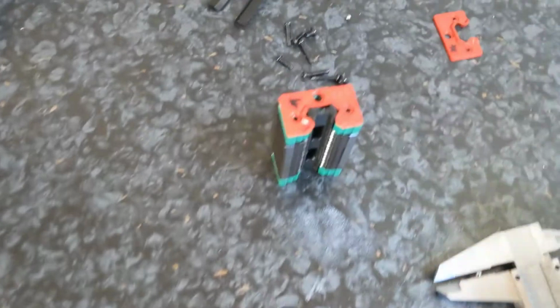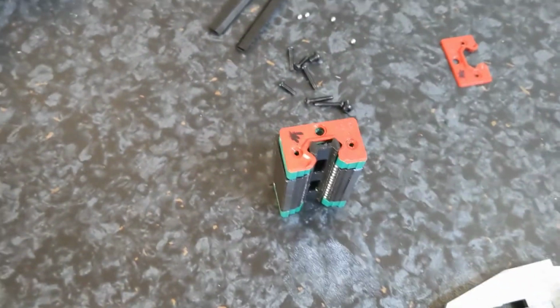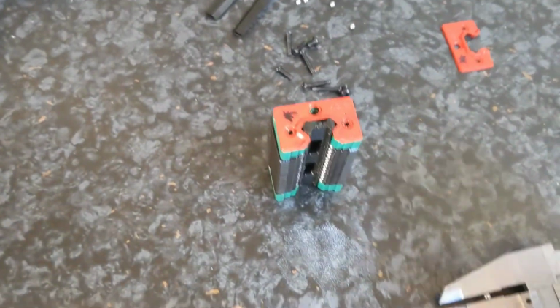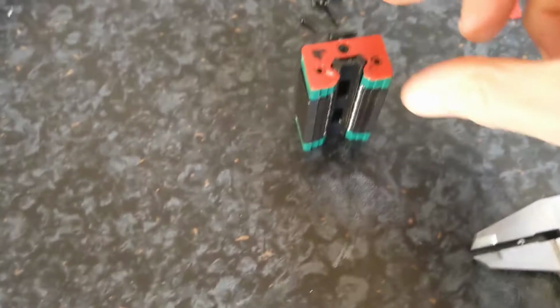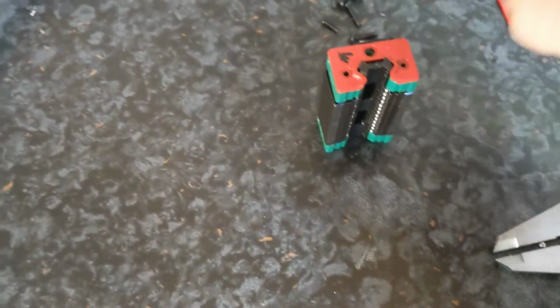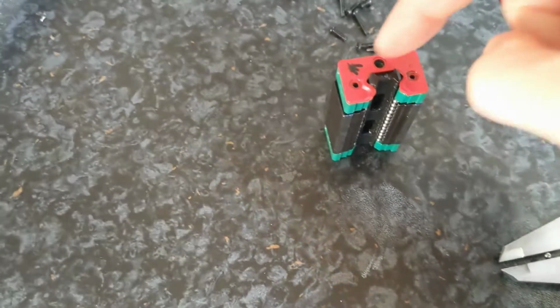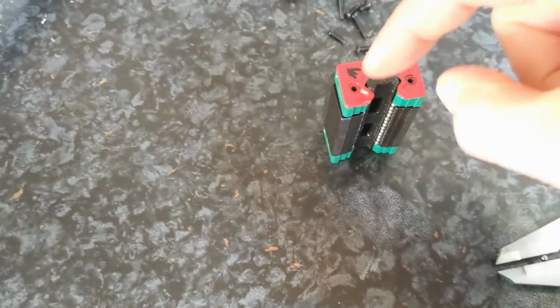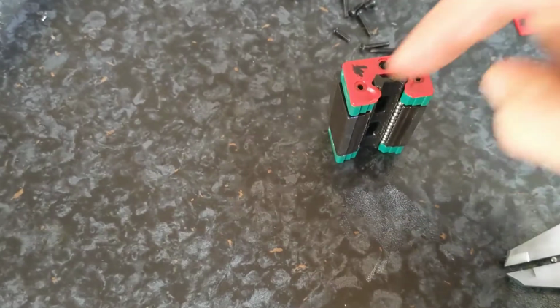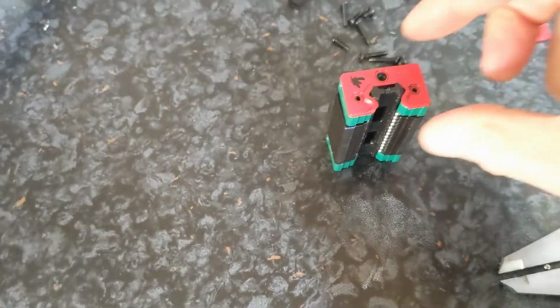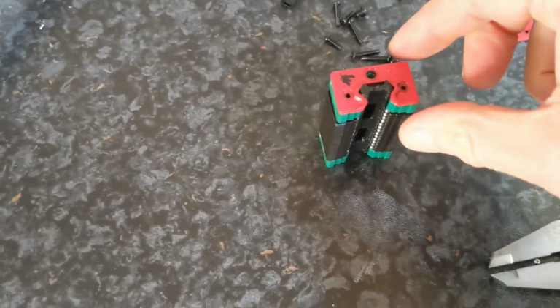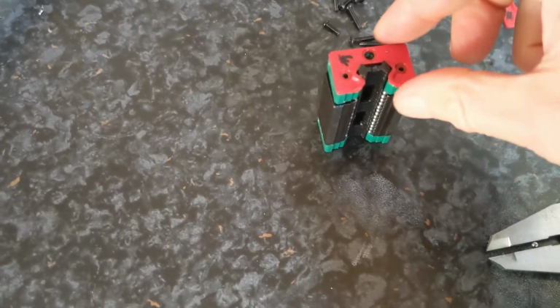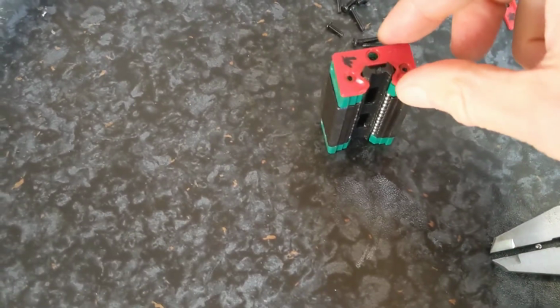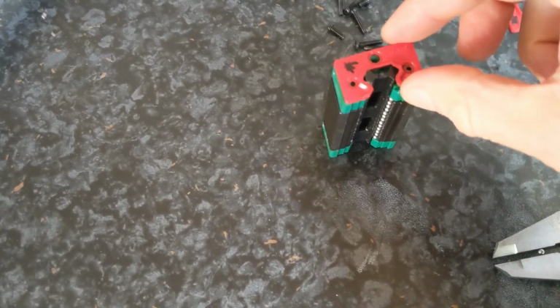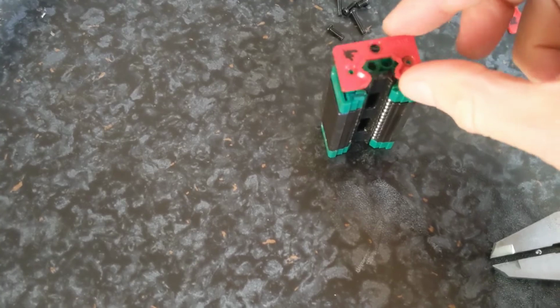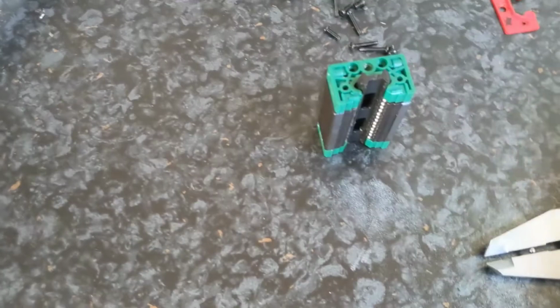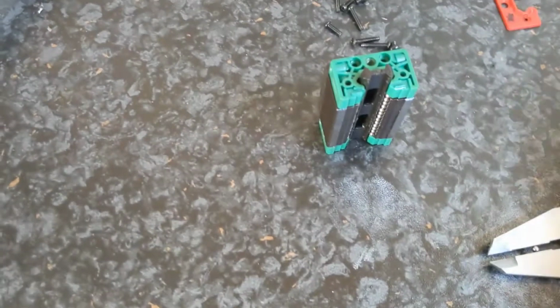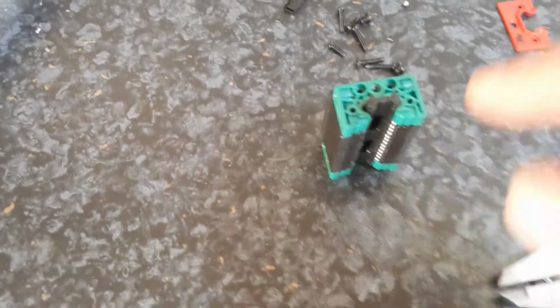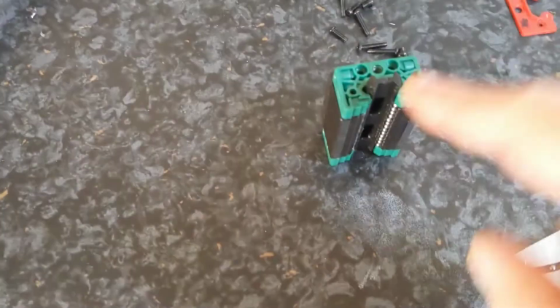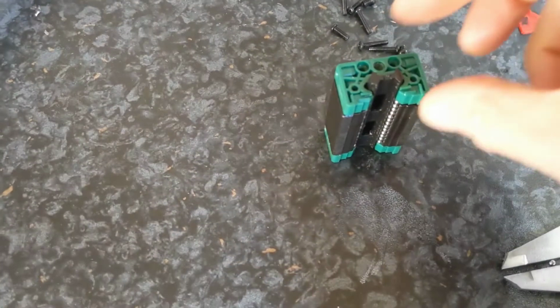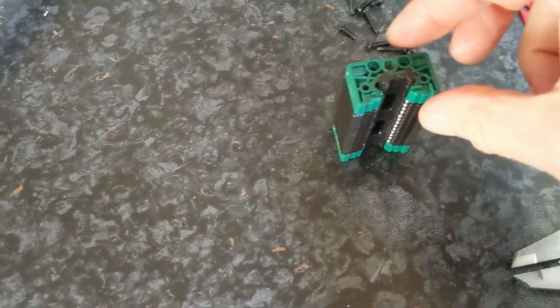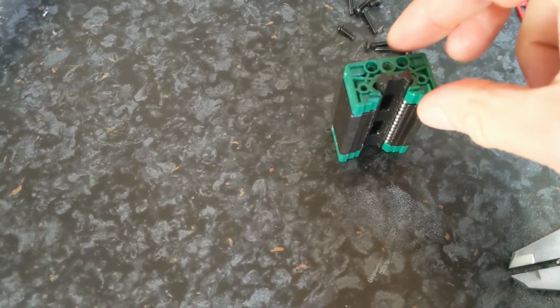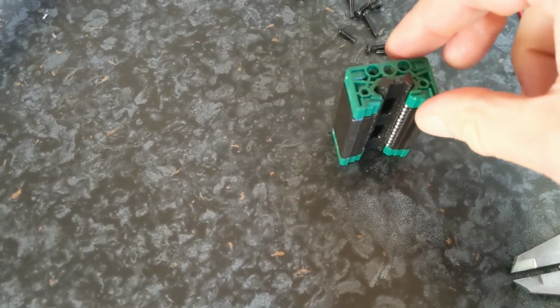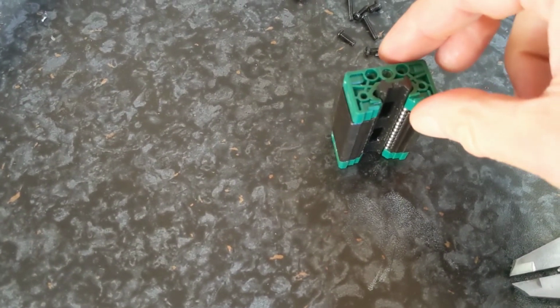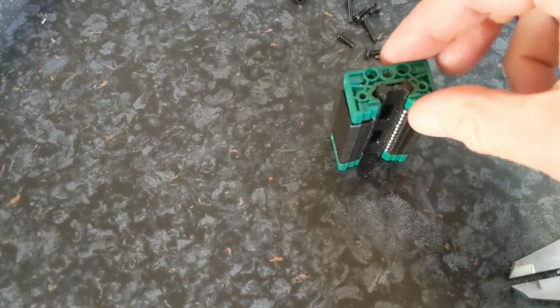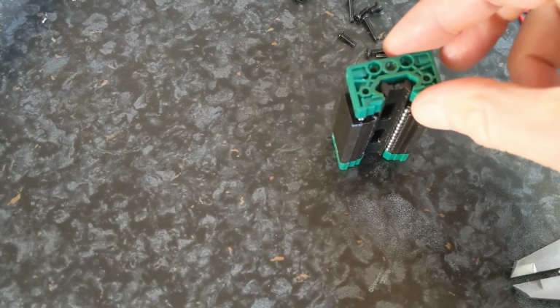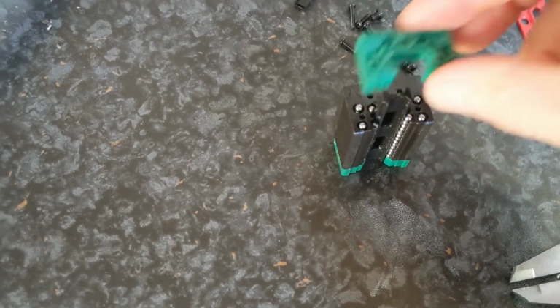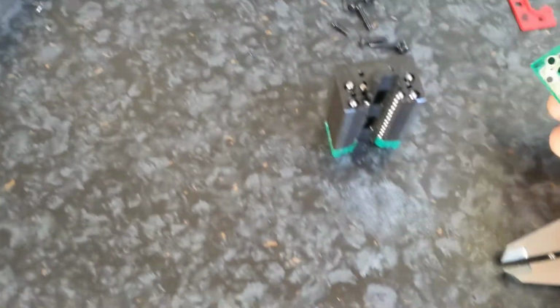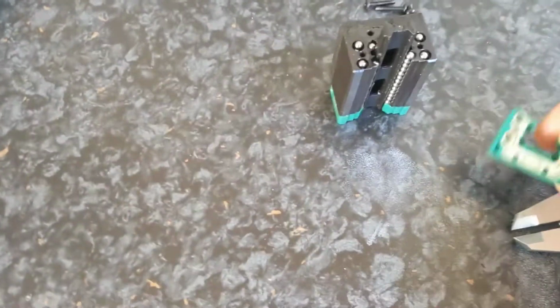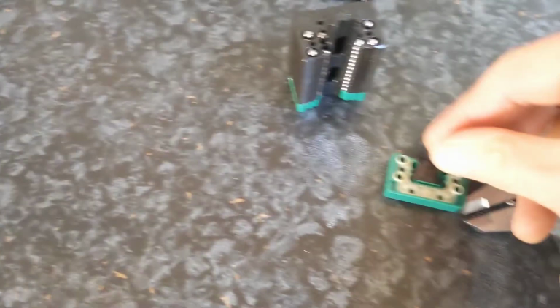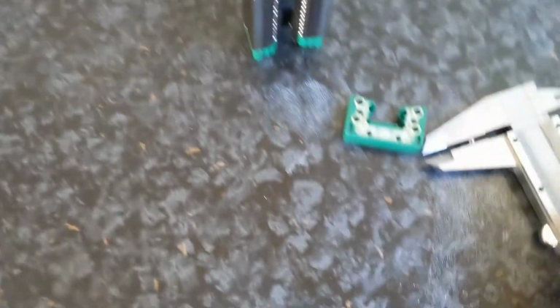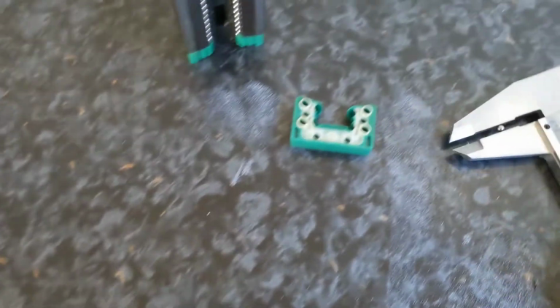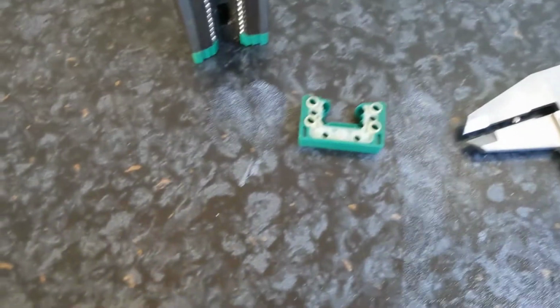When you get to them, undo the screws and take off the dust cover. Then undo the screws on this end piece and take it out.